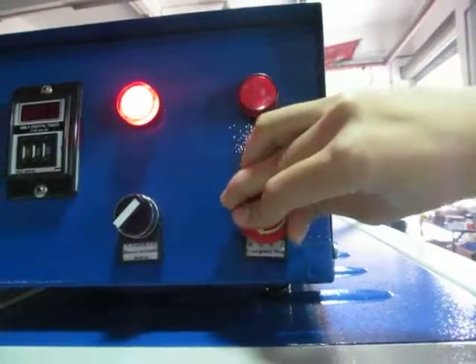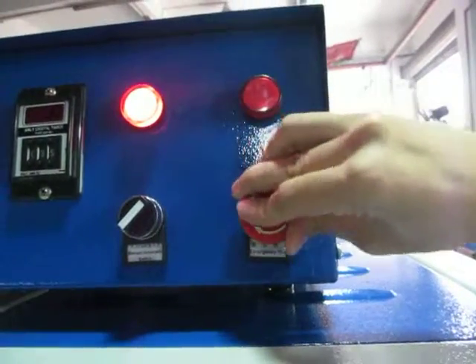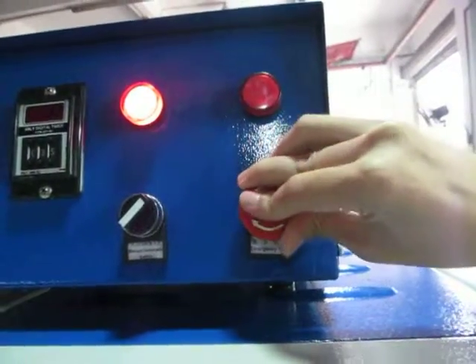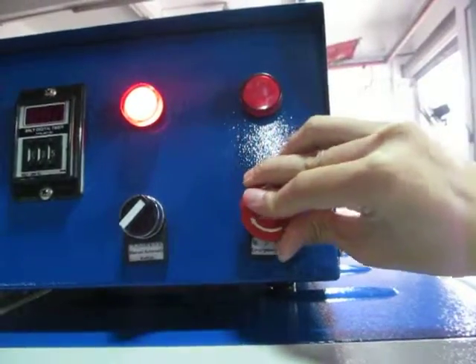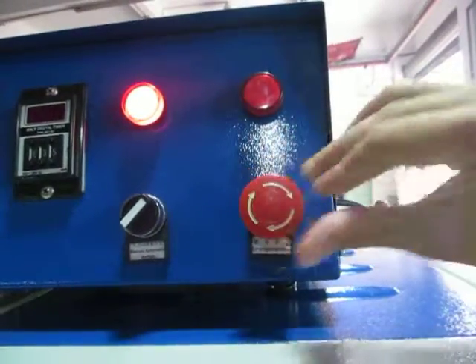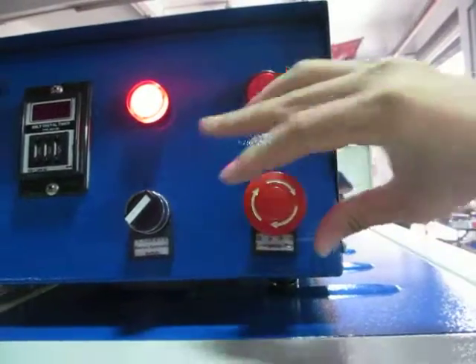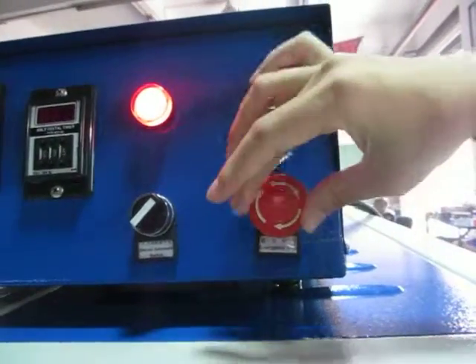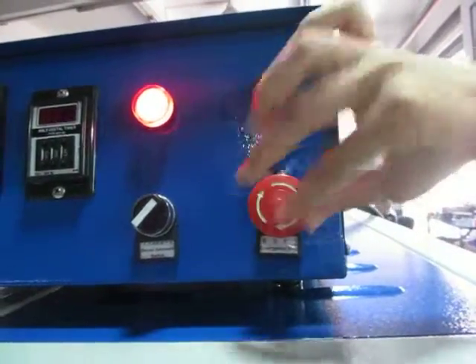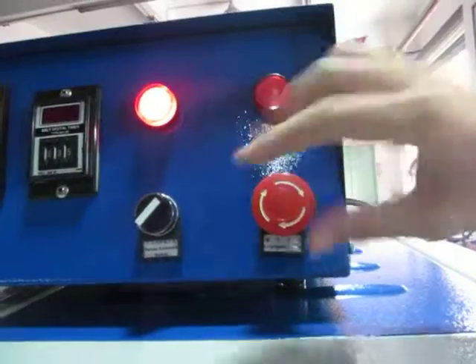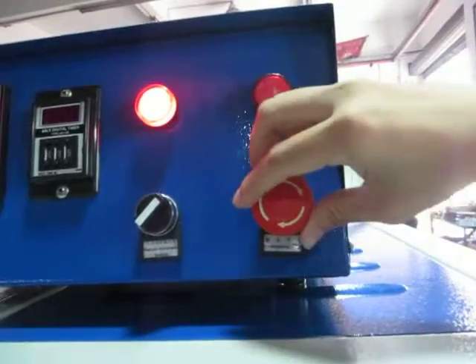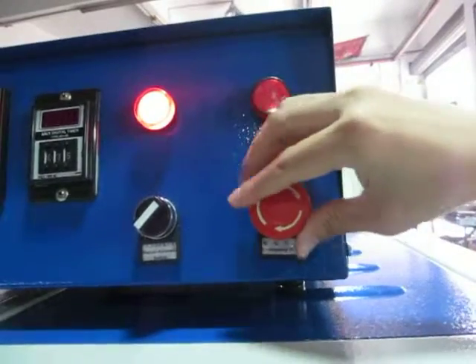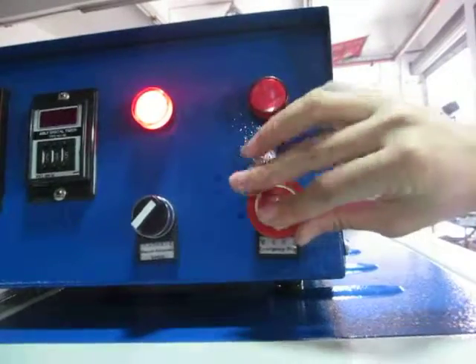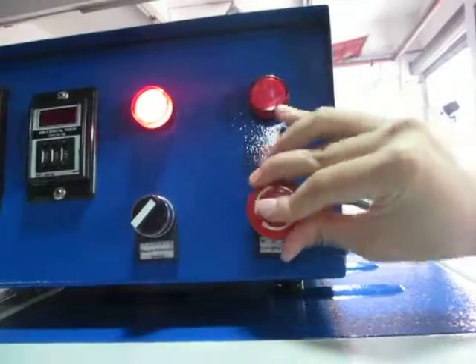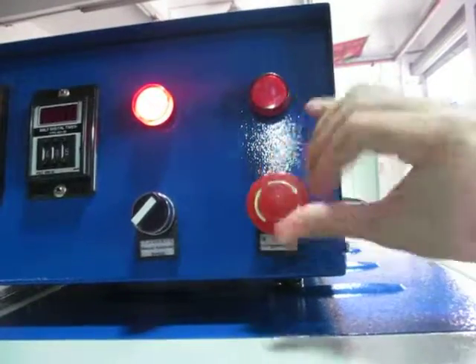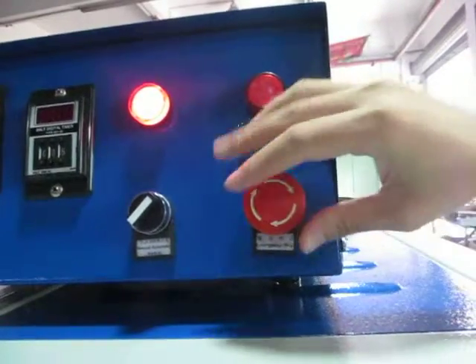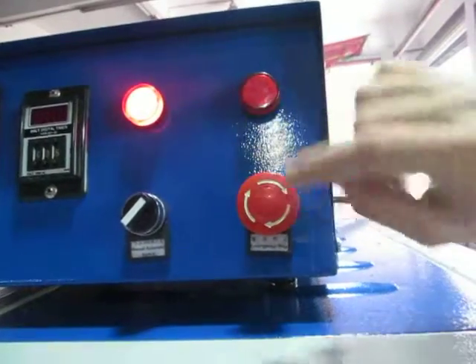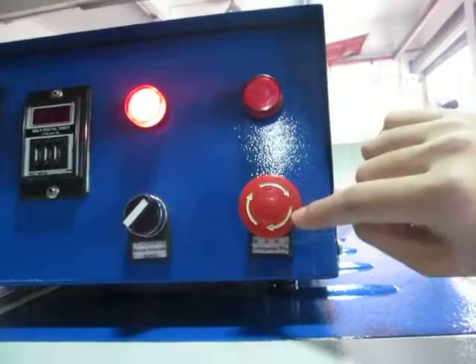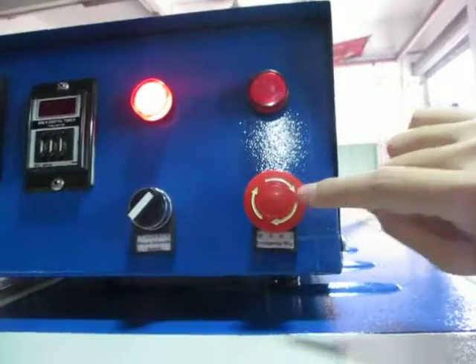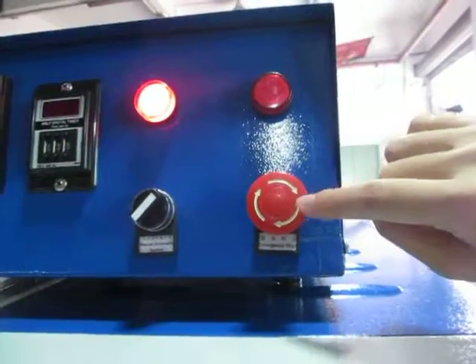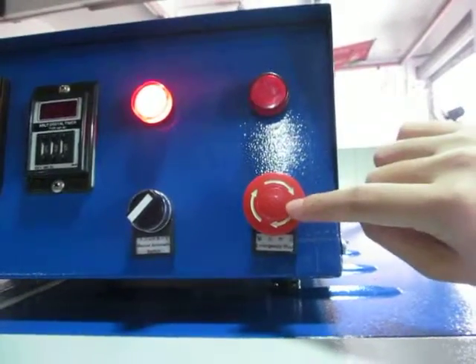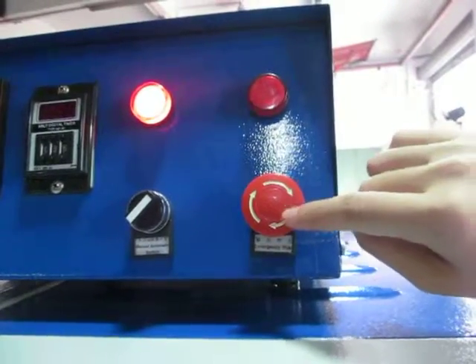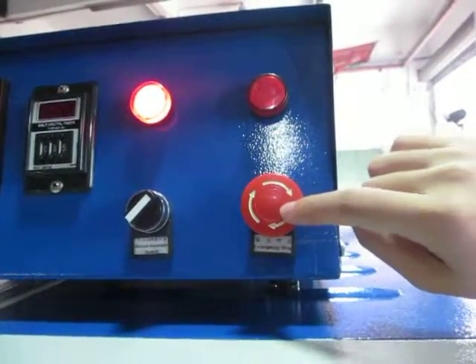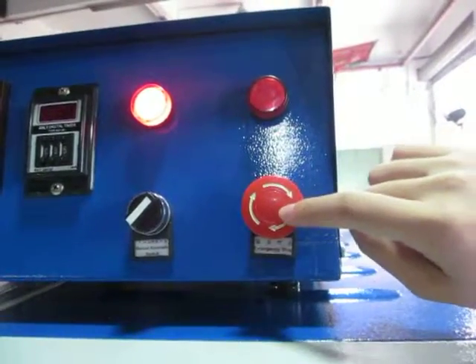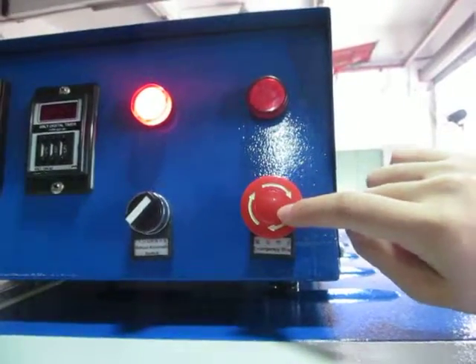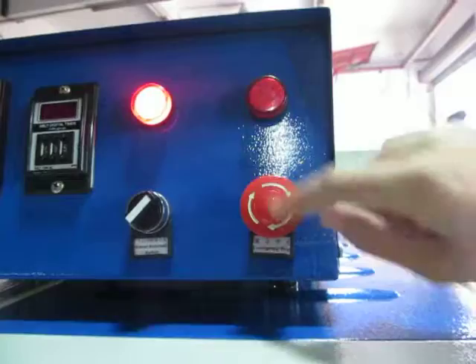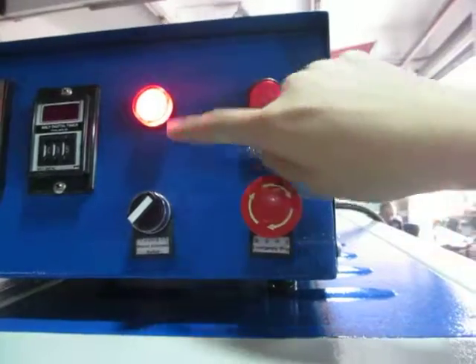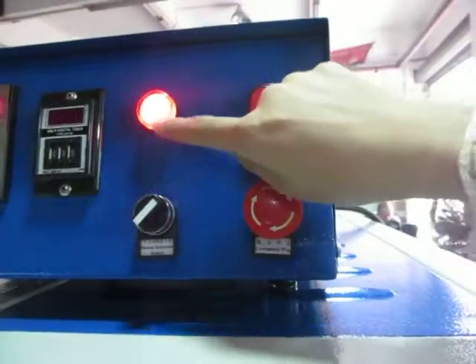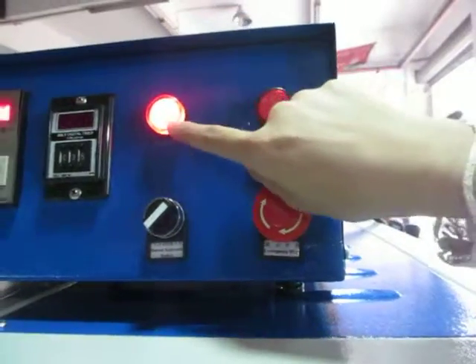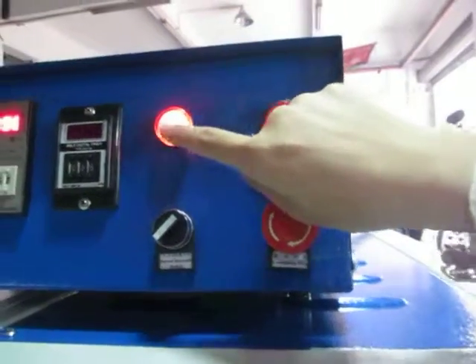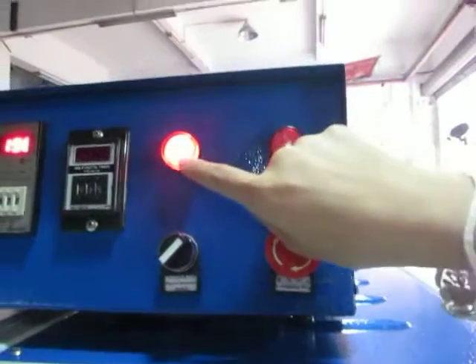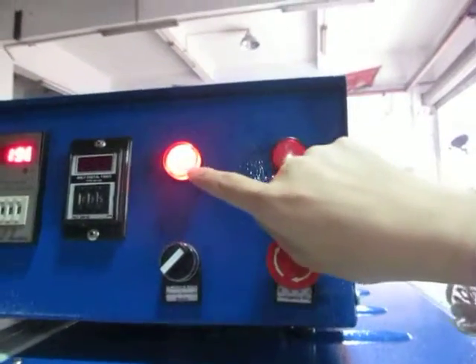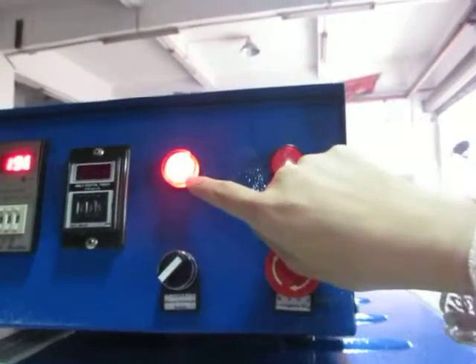And if you switch it and it bounces back, then the machine will work again. And this is the indicator light.